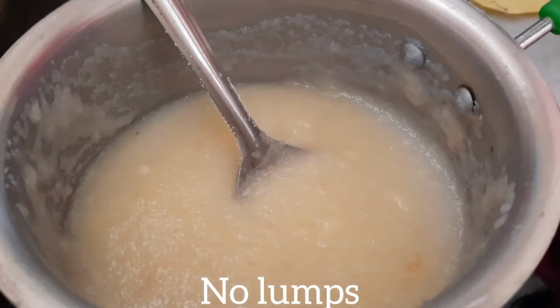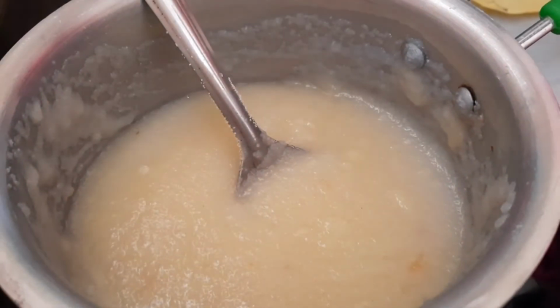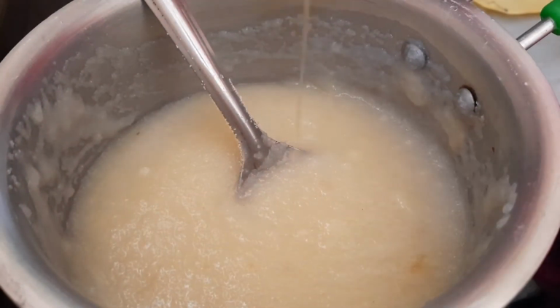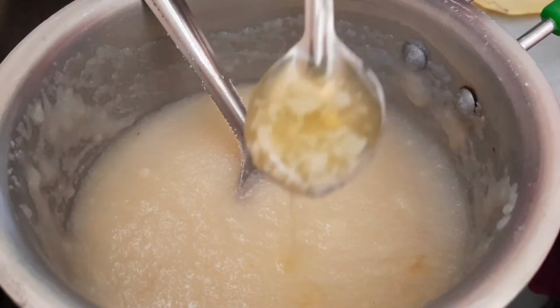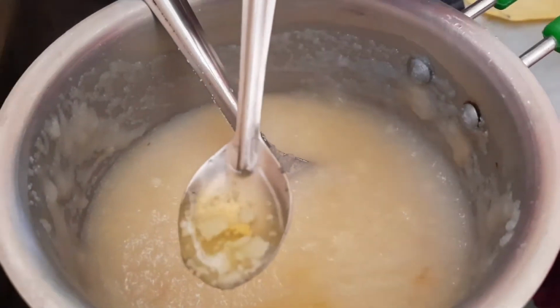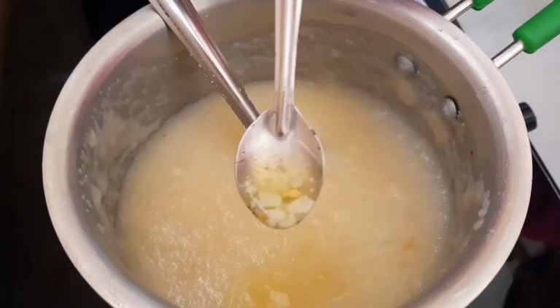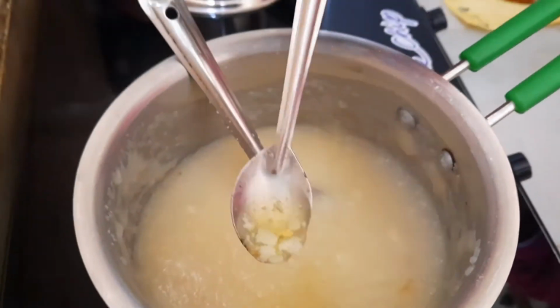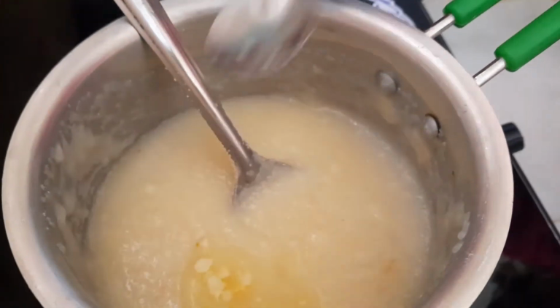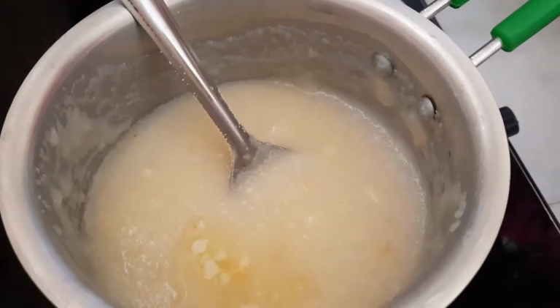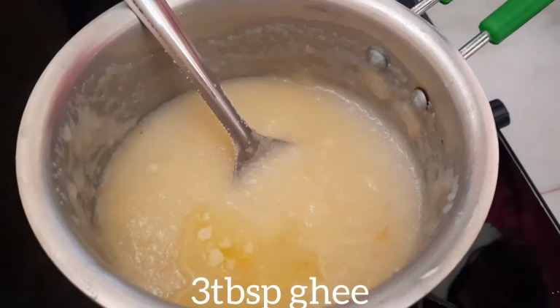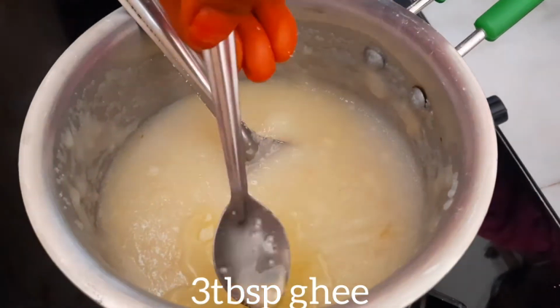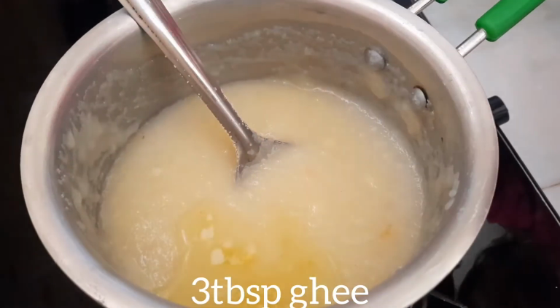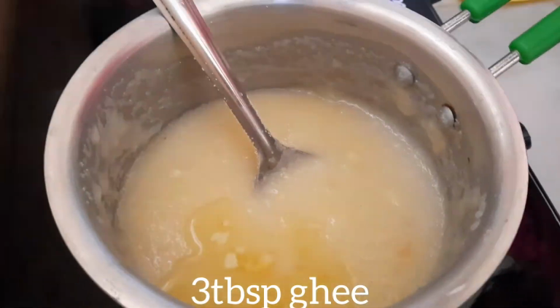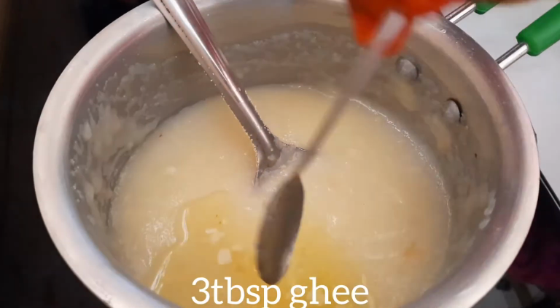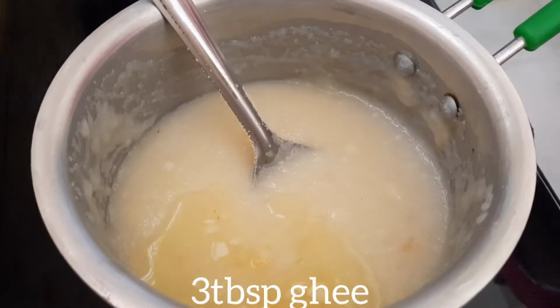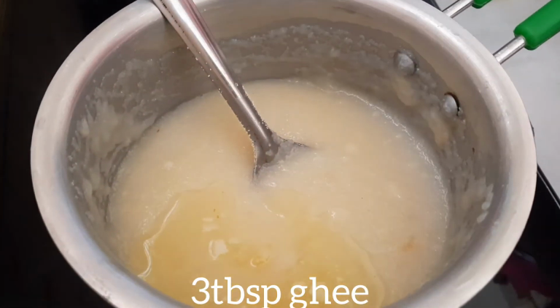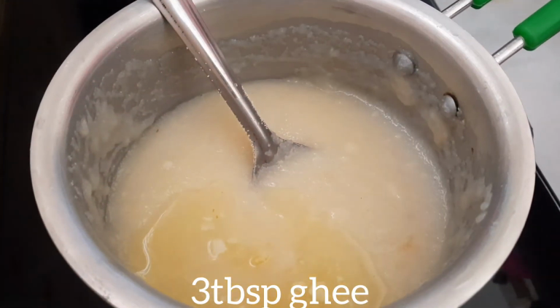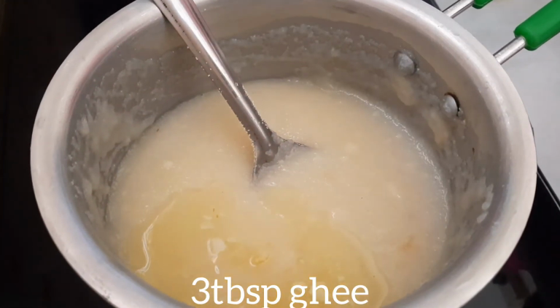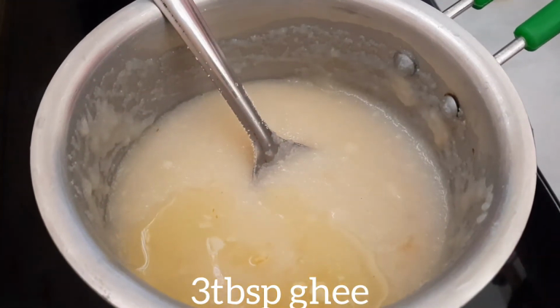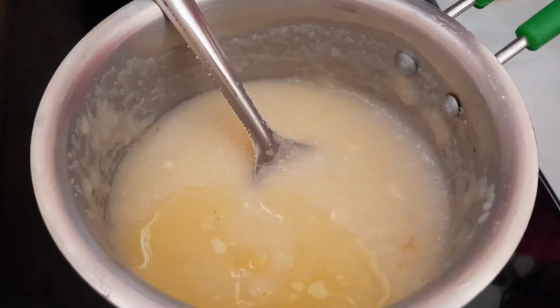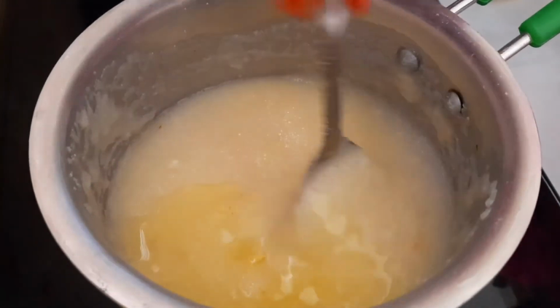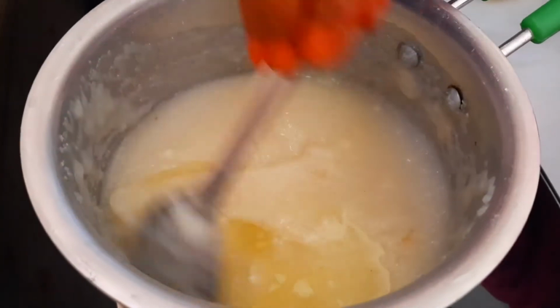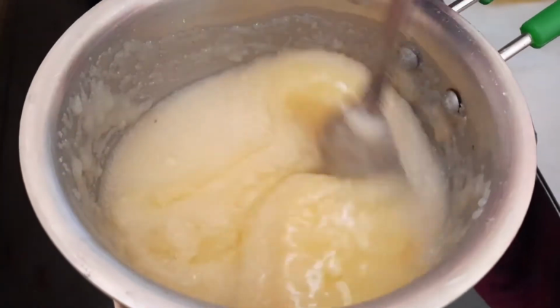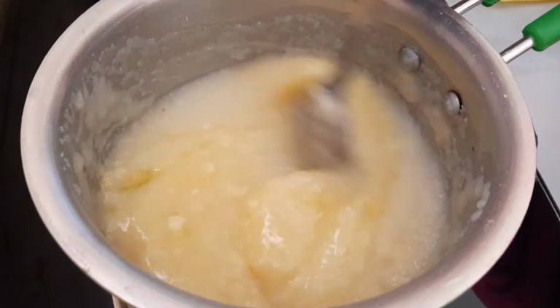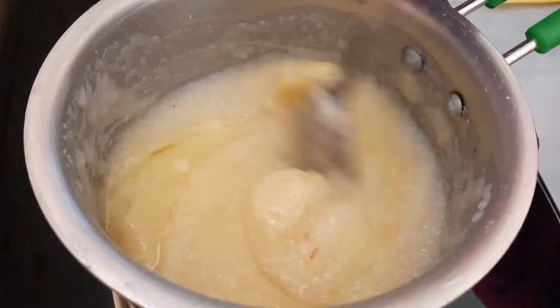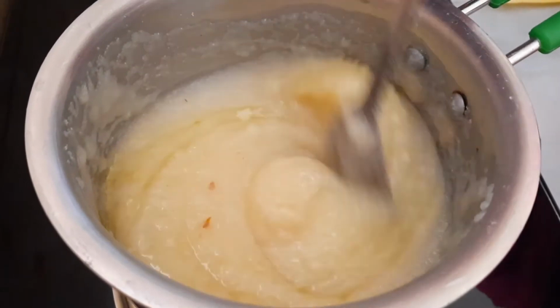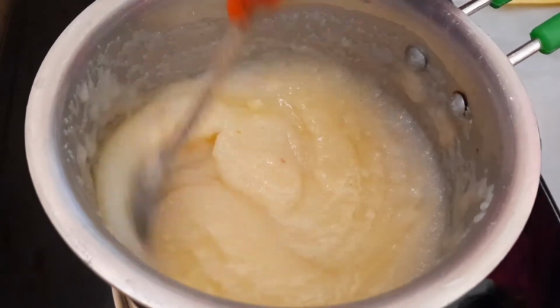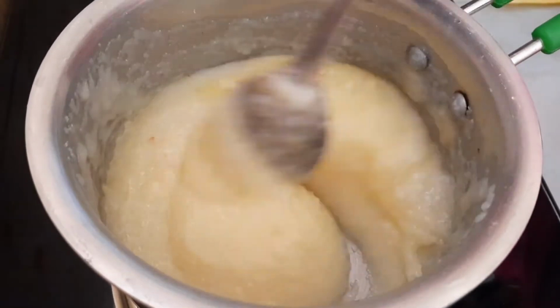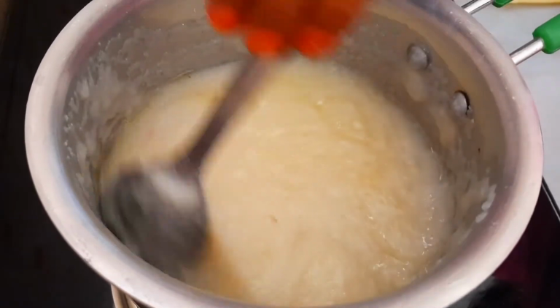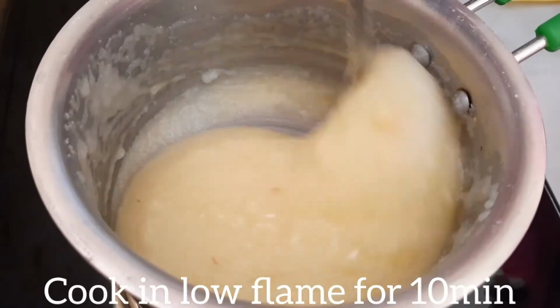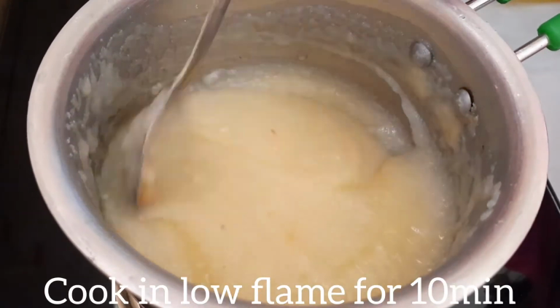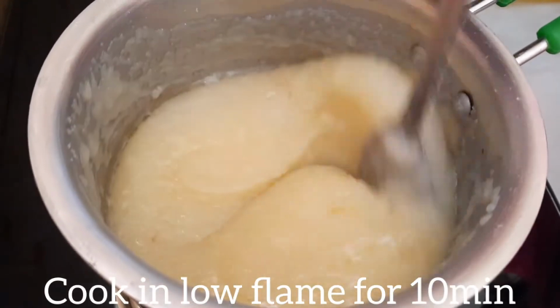Now, add 1 tablespoon and let's mix it in.